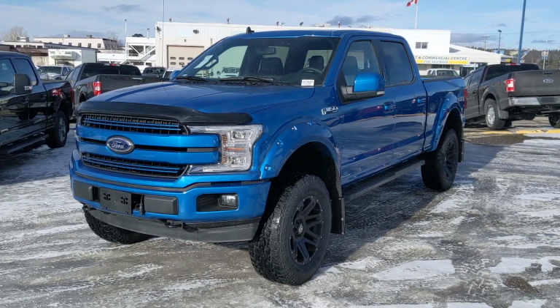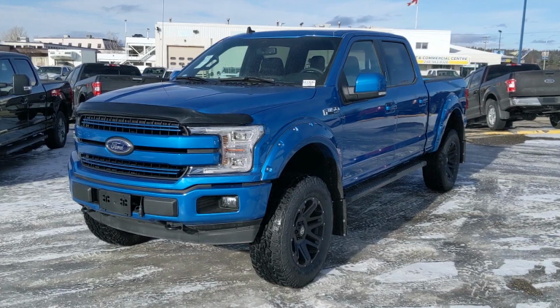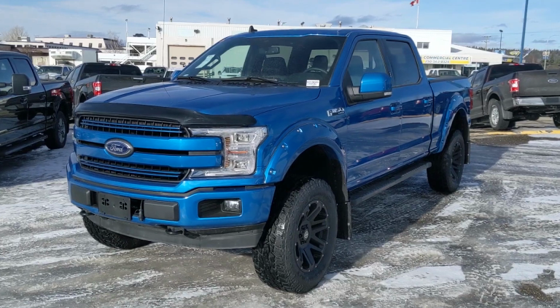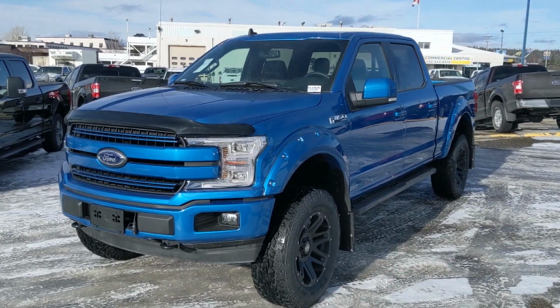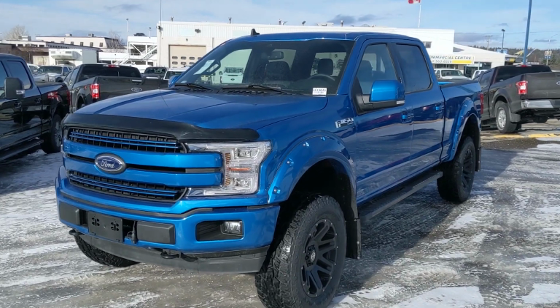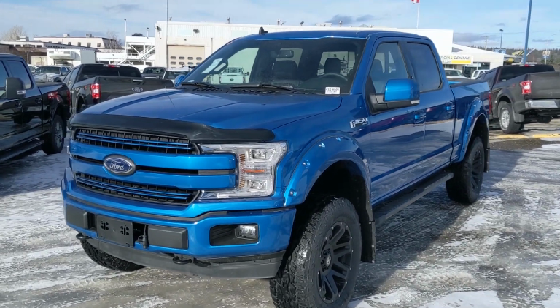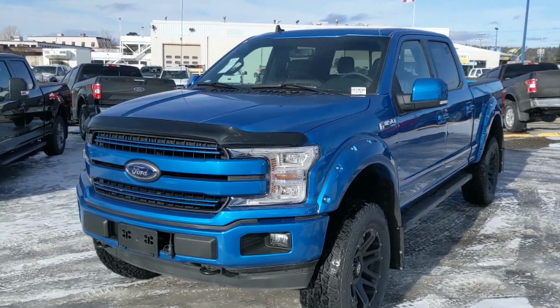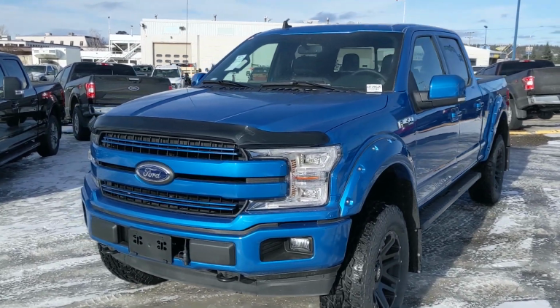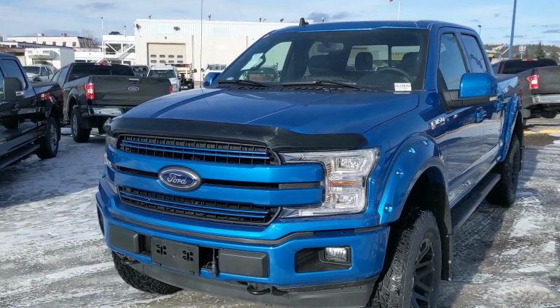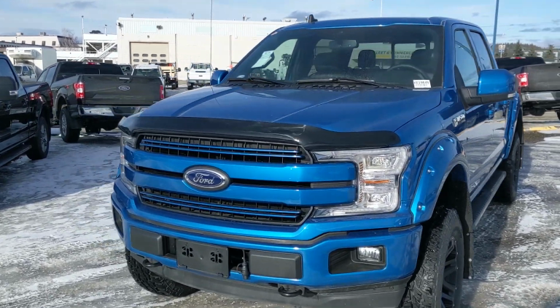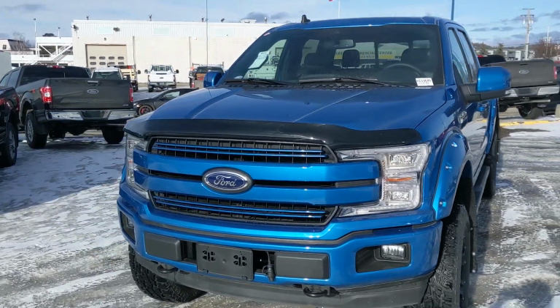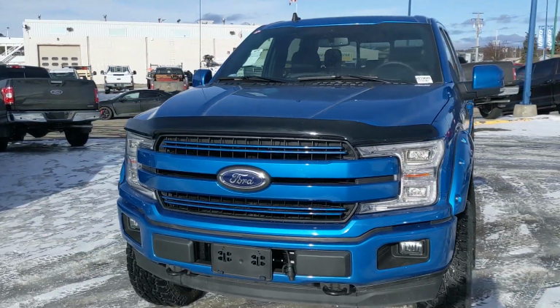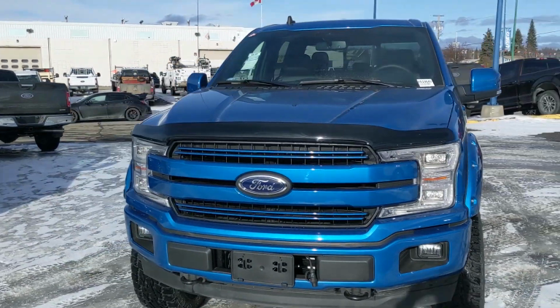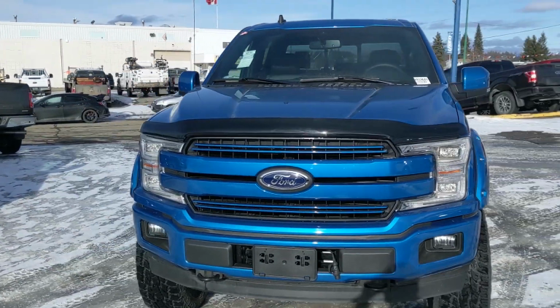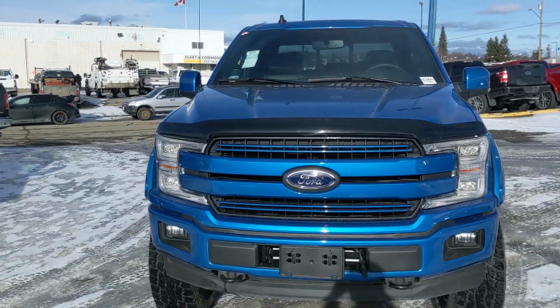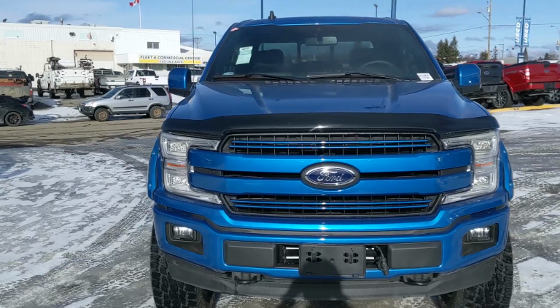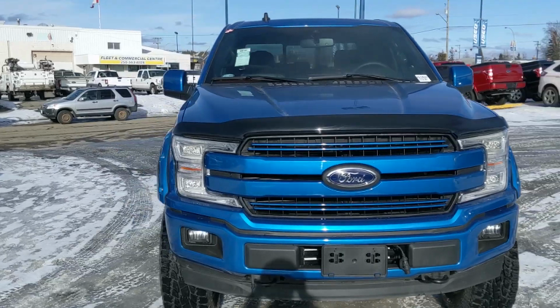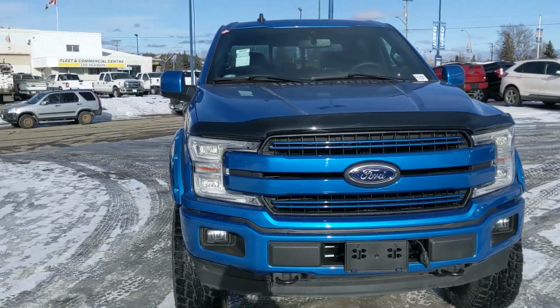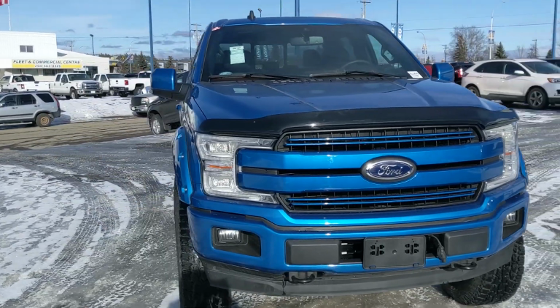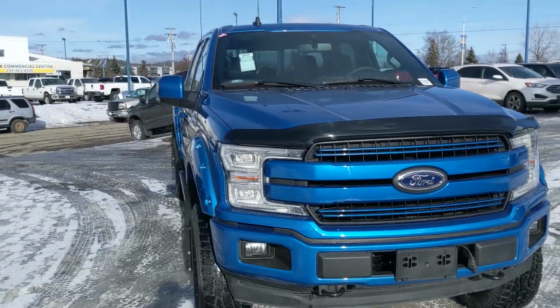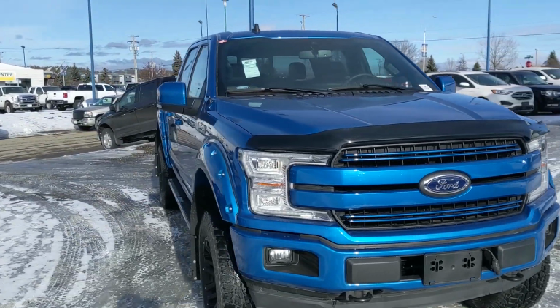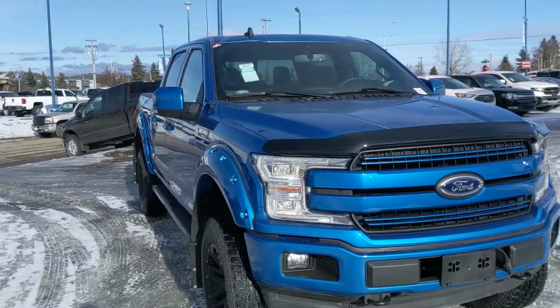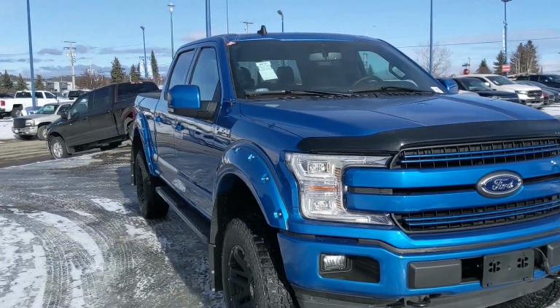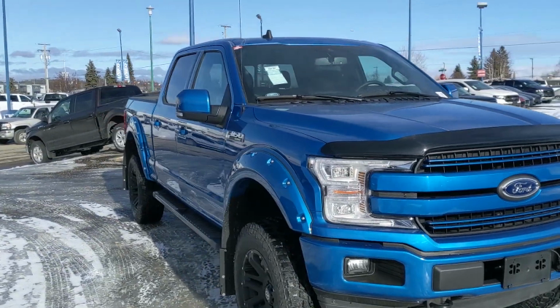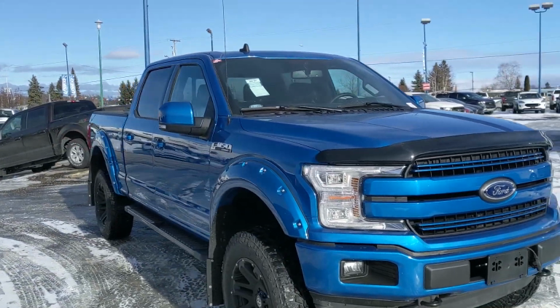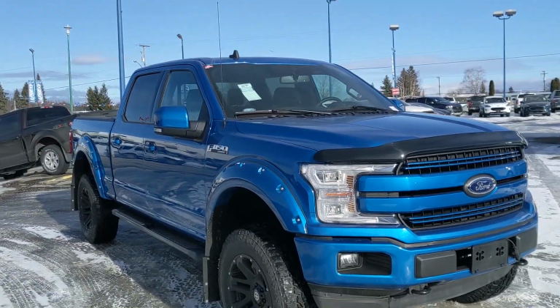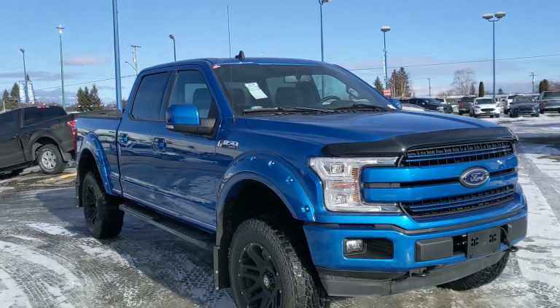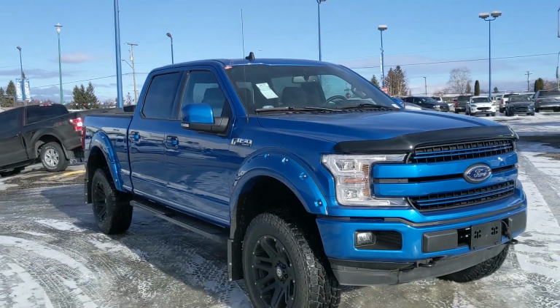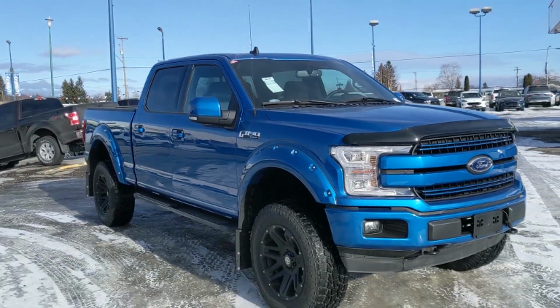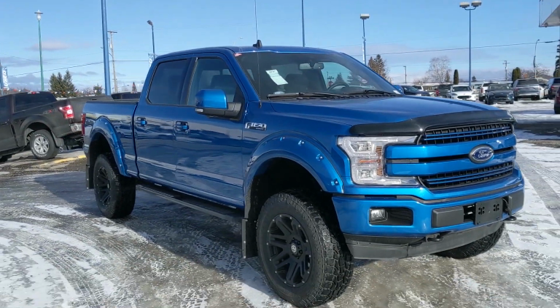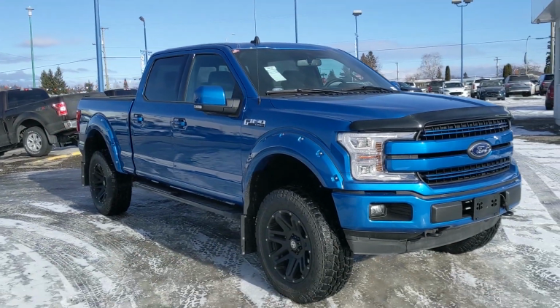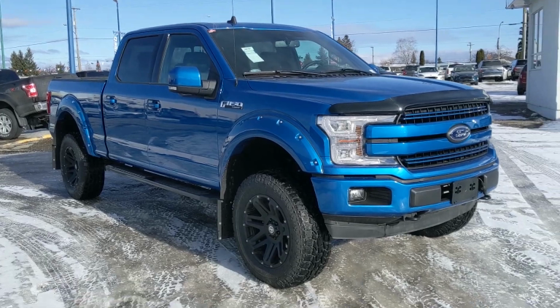Hello, this is Eric at Prince George Ford and we're taking a look at the 2019 Ford F-150 in a Lariat trim, powered by a 3.5 liter V6 EcoBoost engine, providing you with plenty of power and great fuel efficiency.